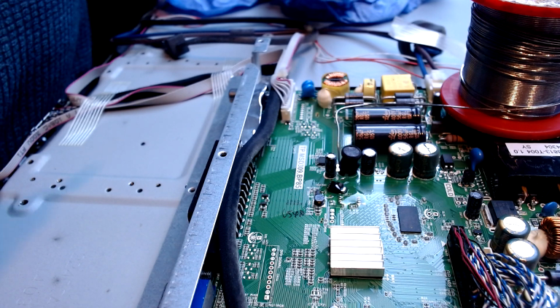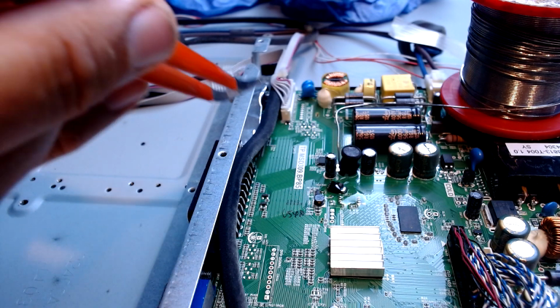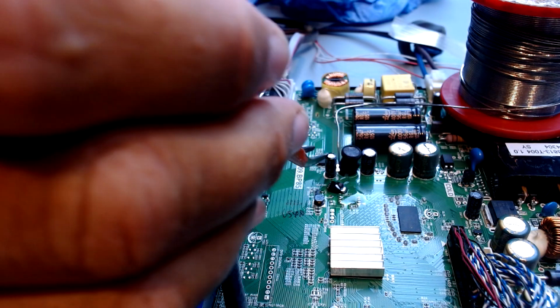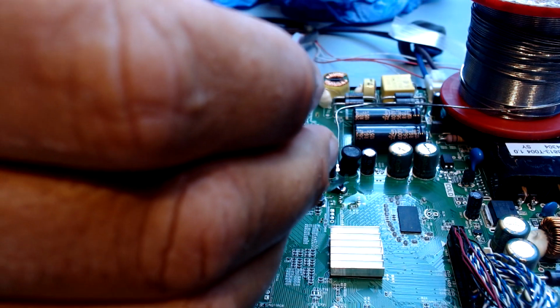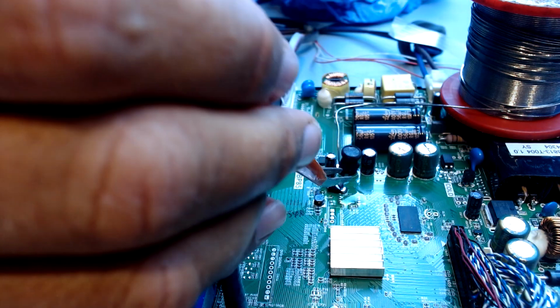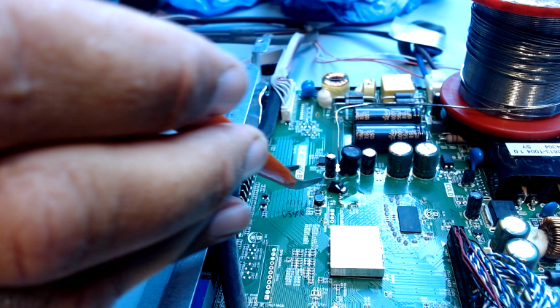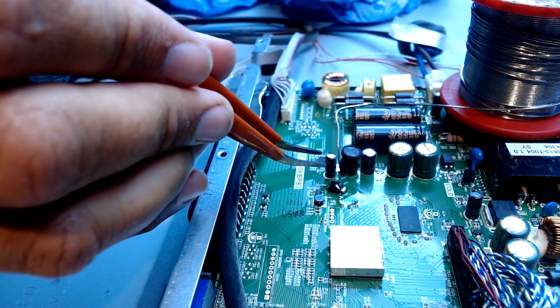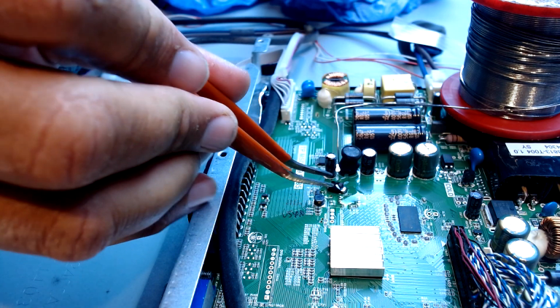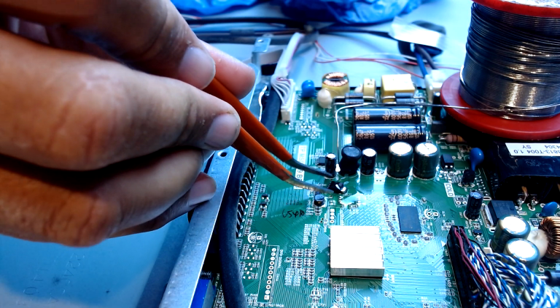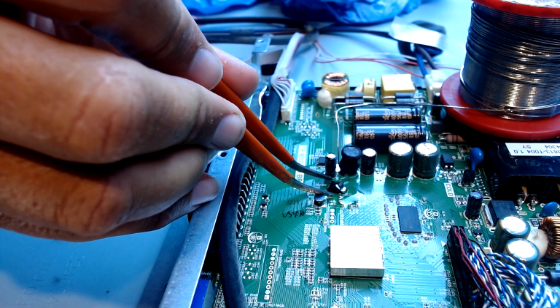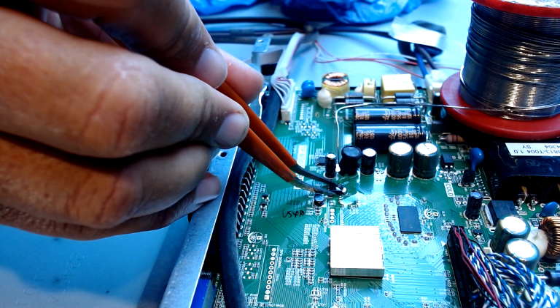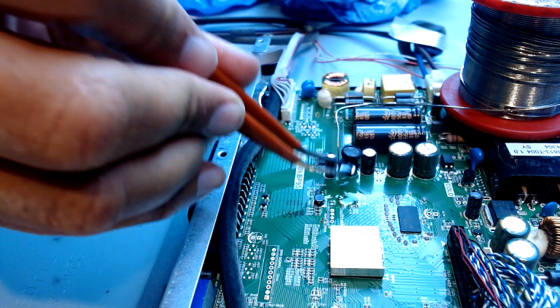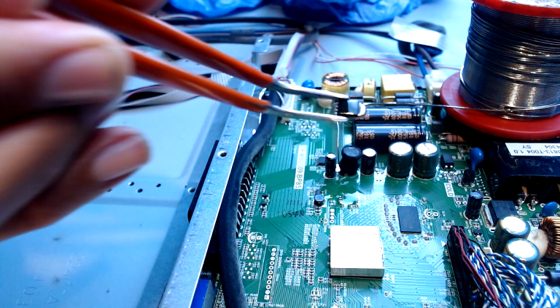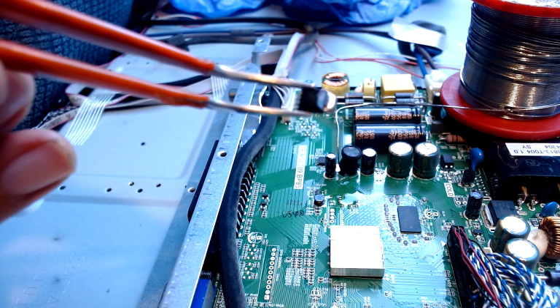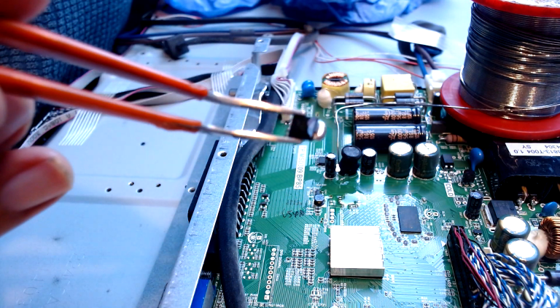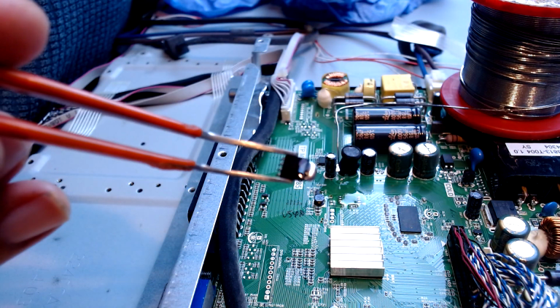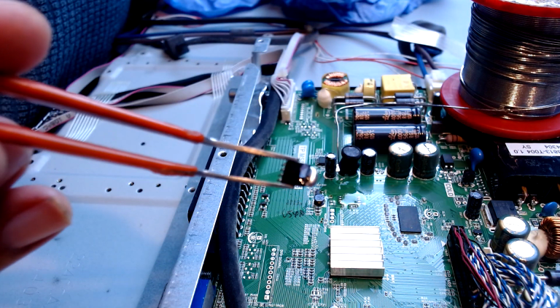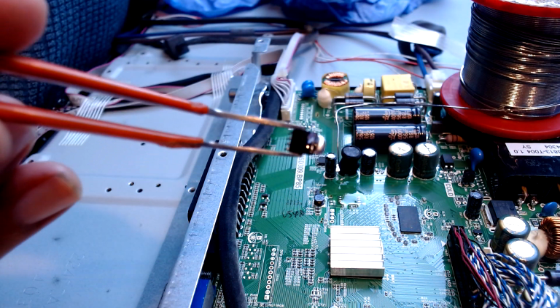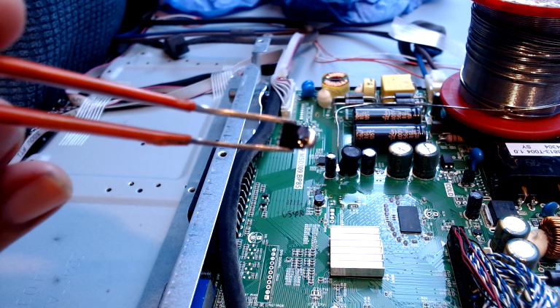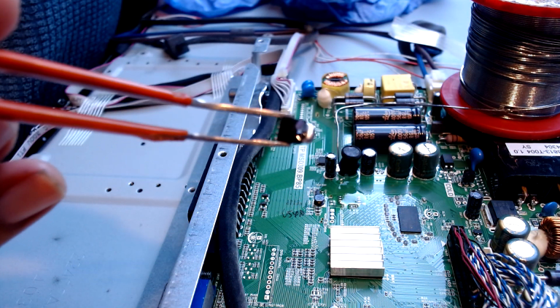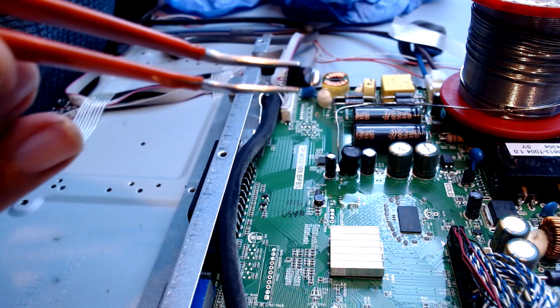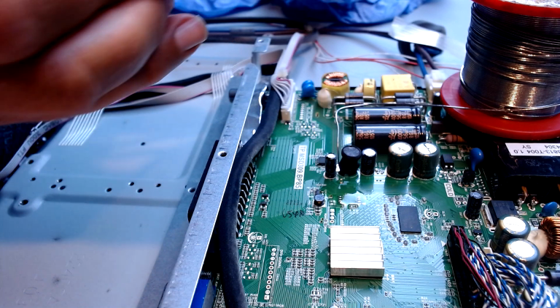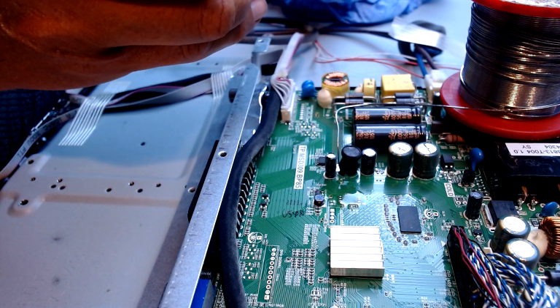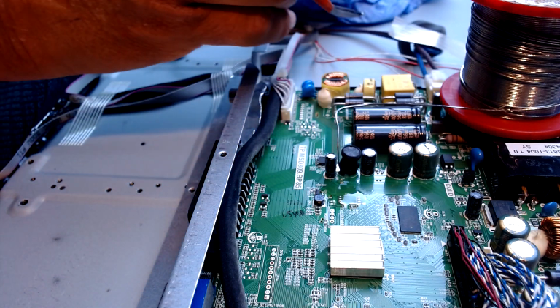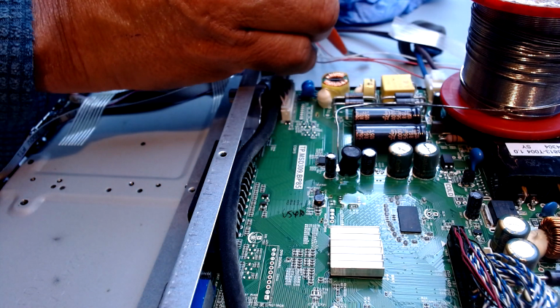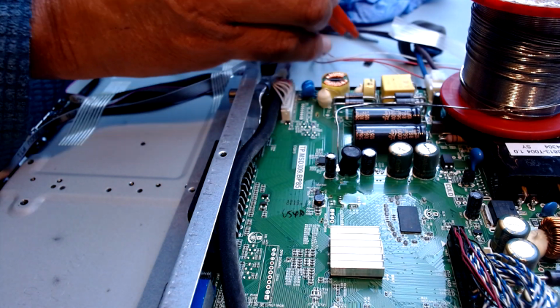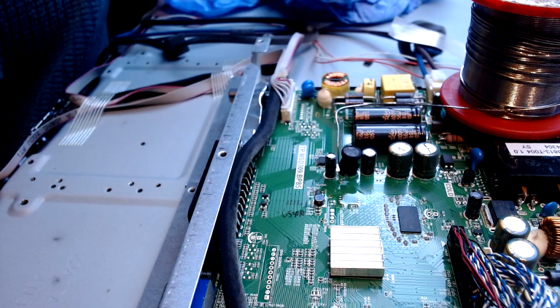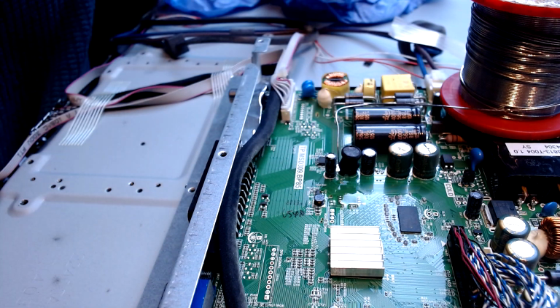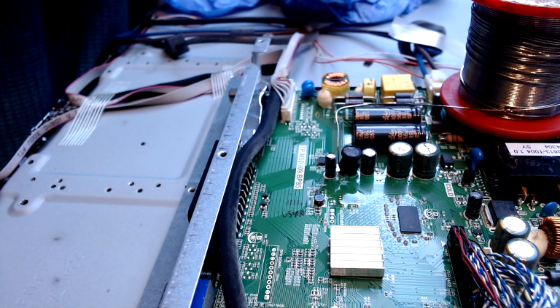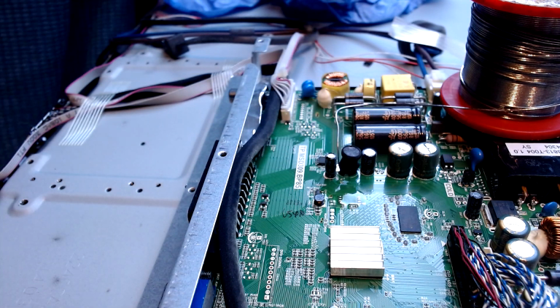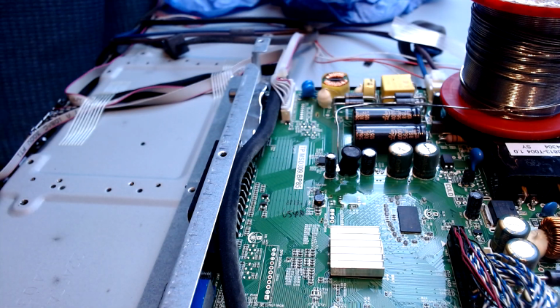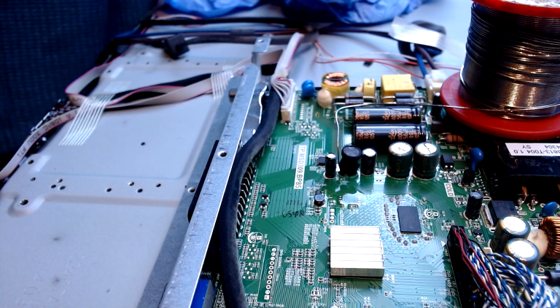I've had these SOP8 chips, these EEPROMs, for ages. Let's get rid of that old one, find a new one, and stick it in.